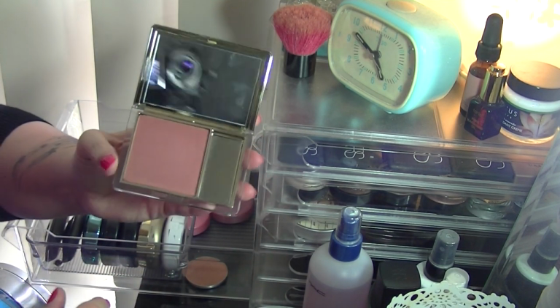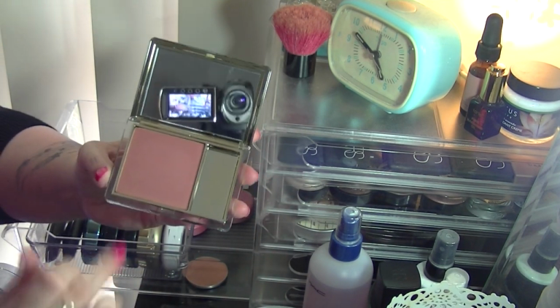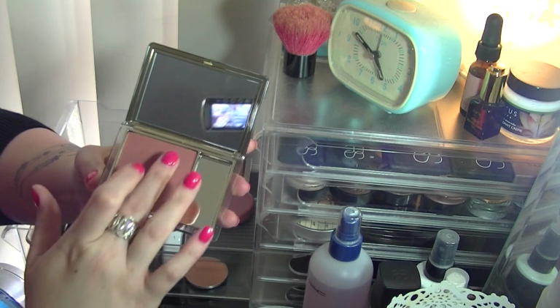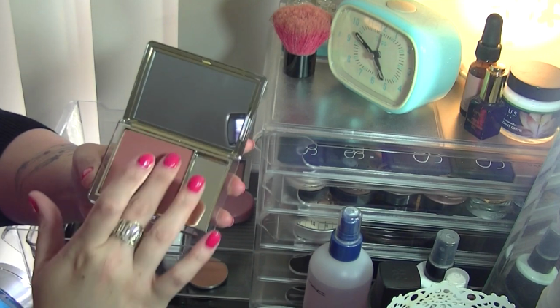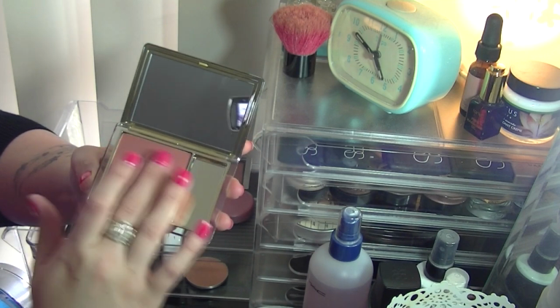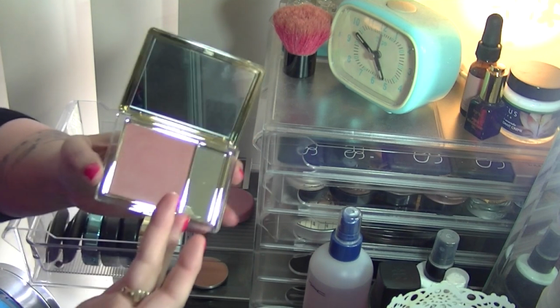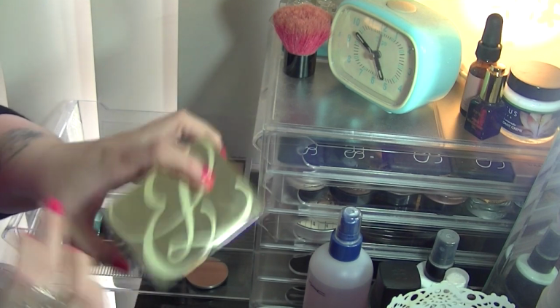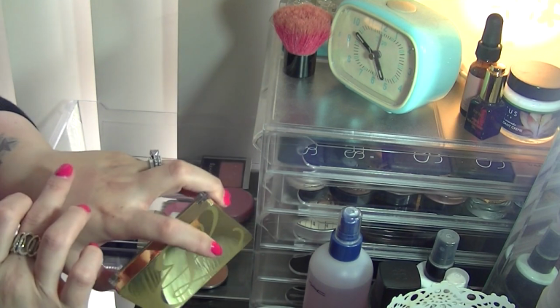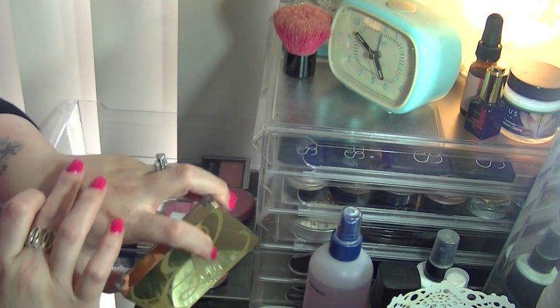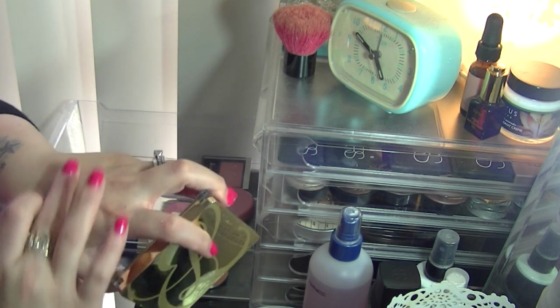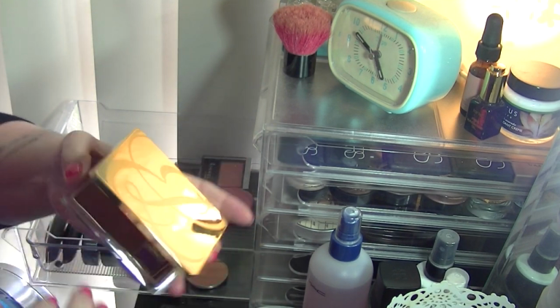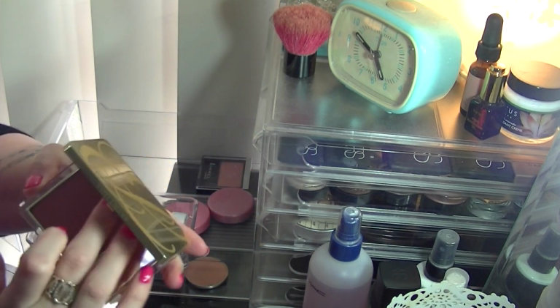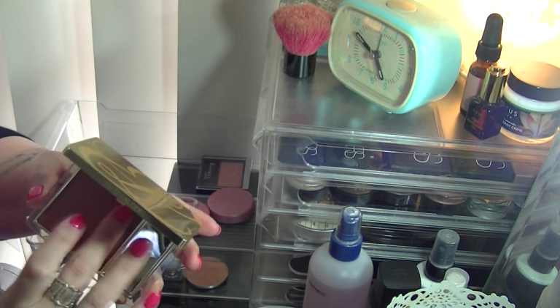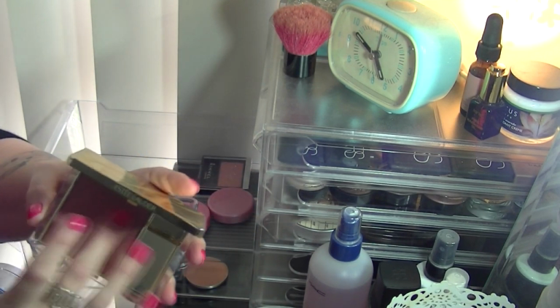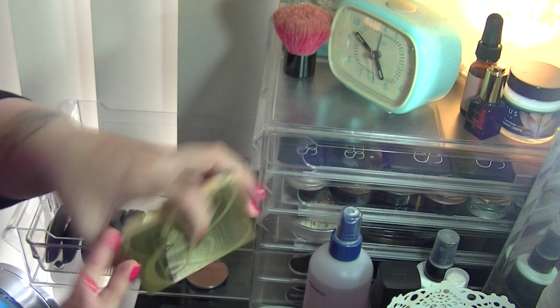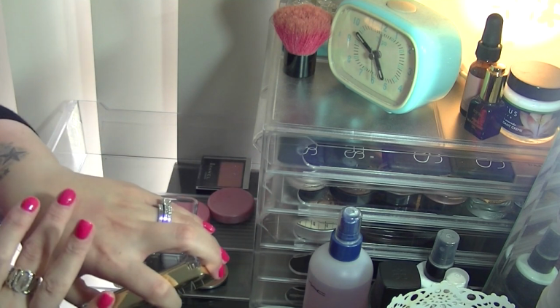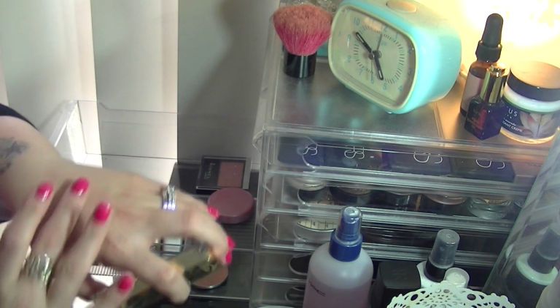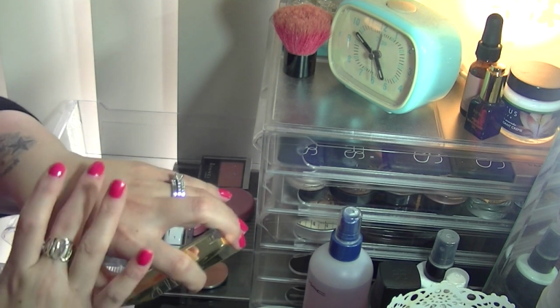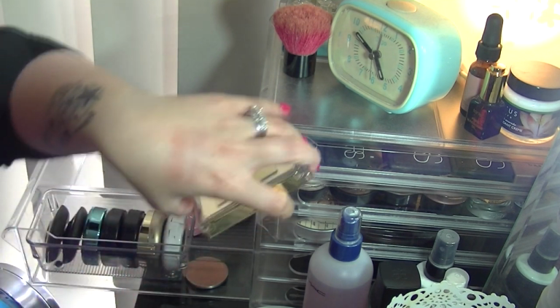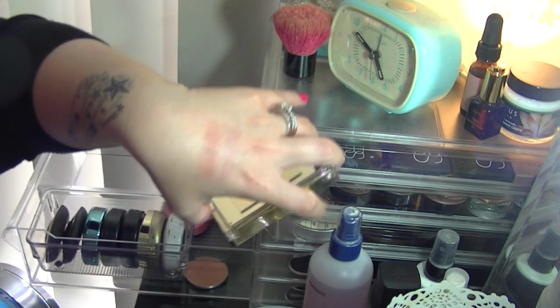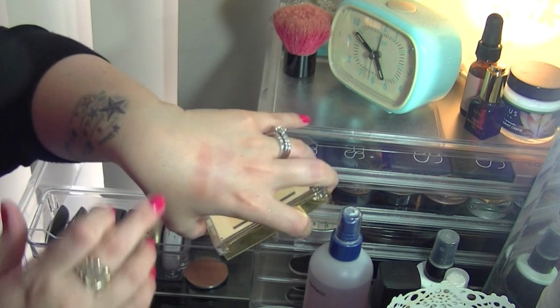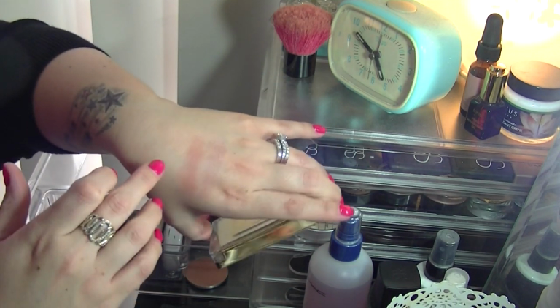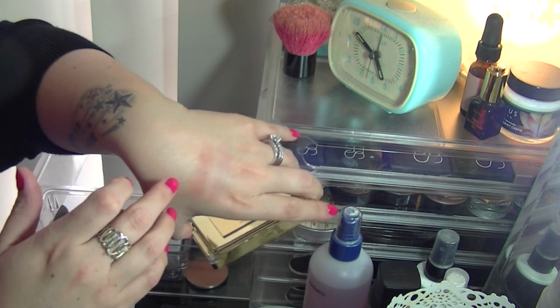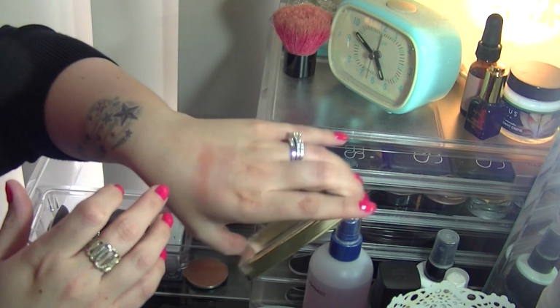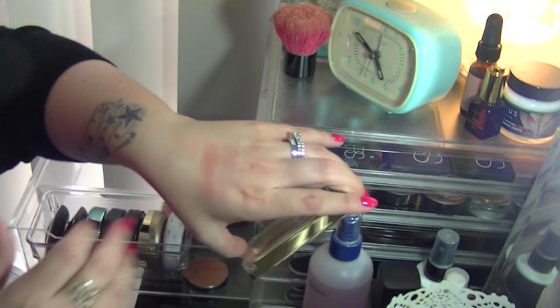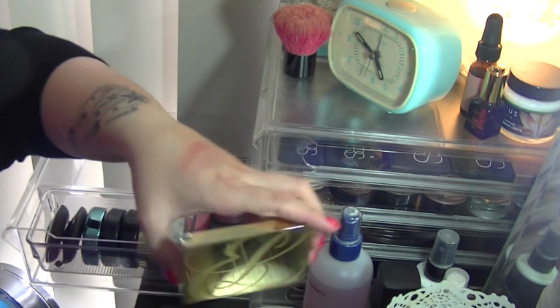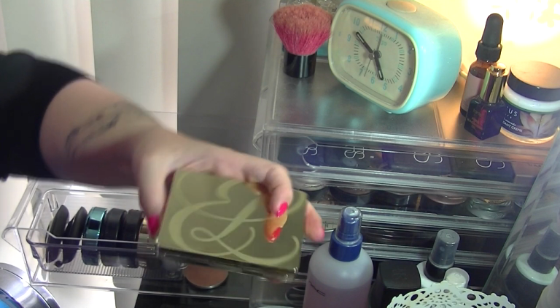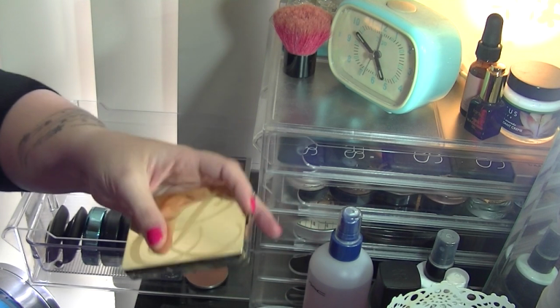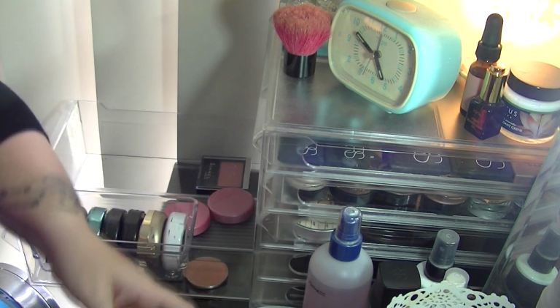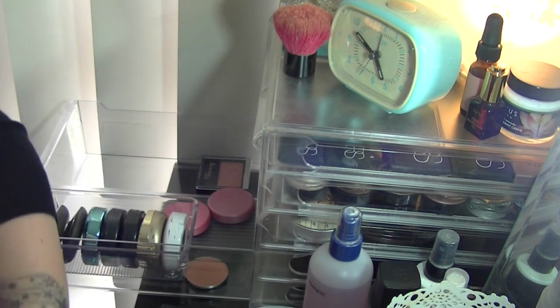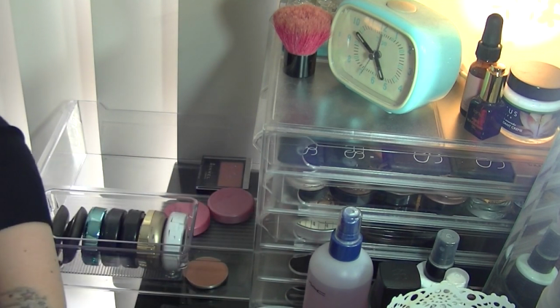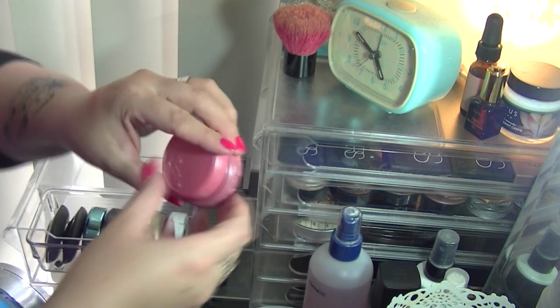The Estée Lauder Pure Color Blush in Hot Sienna — I love this. I haven't gotten a whole heap of use out of it but I just adore it. It's such a pretty, incredibly soft, wearable colour, so I am going to keep that one.